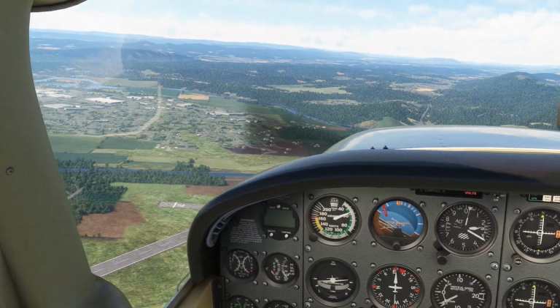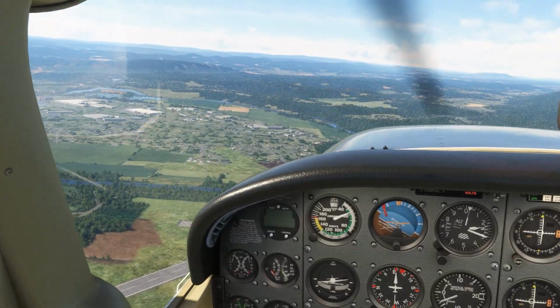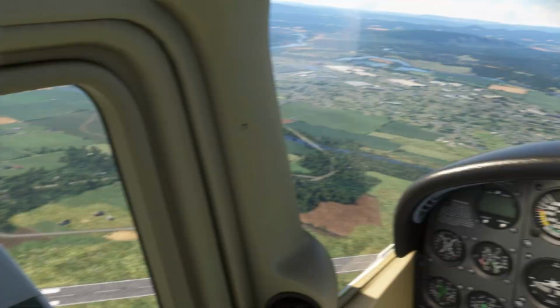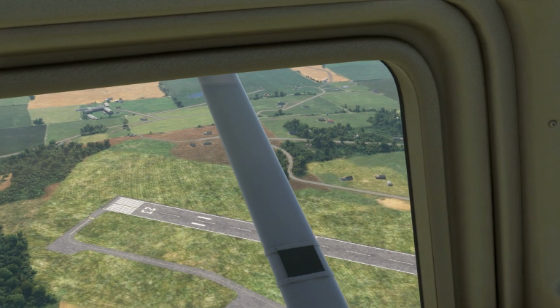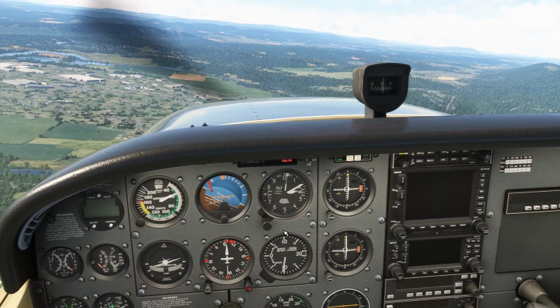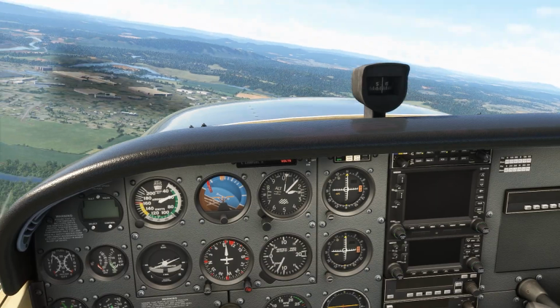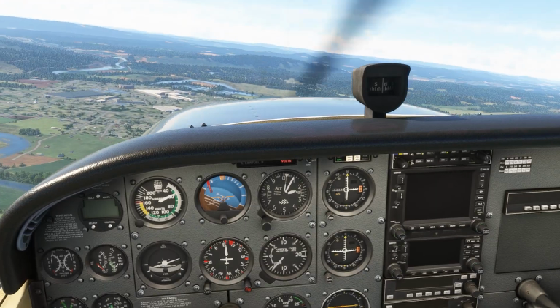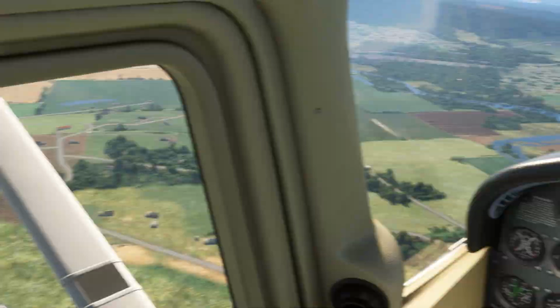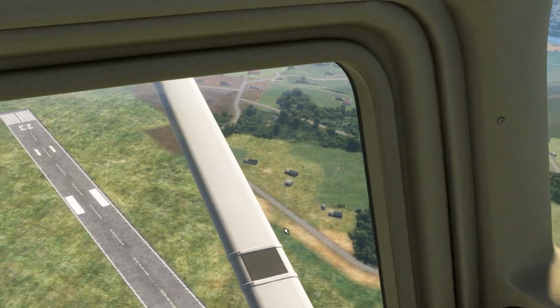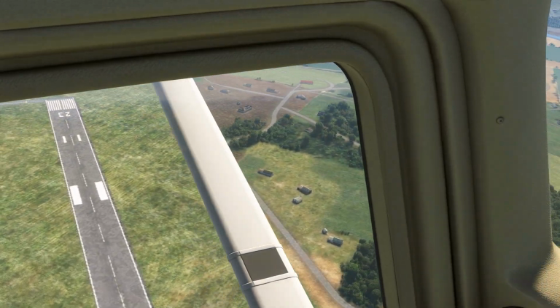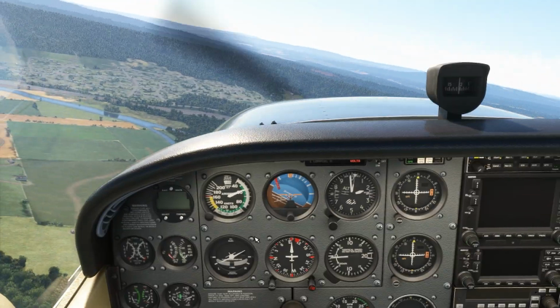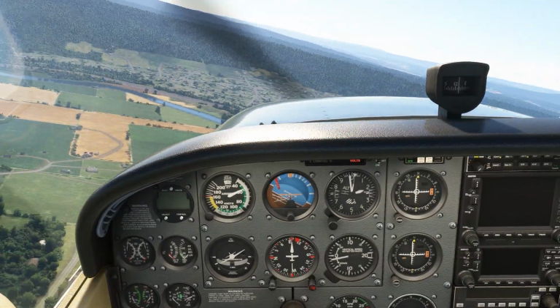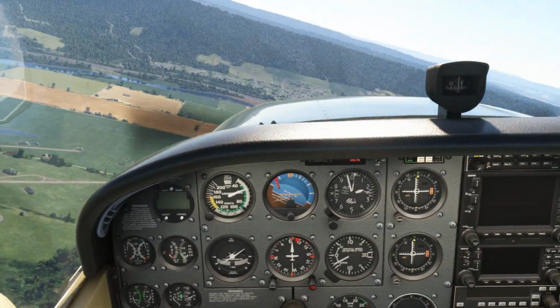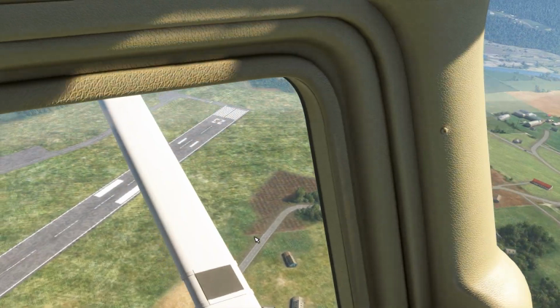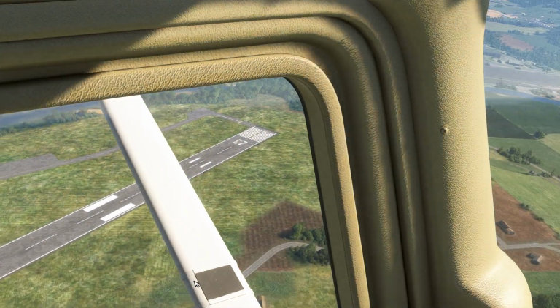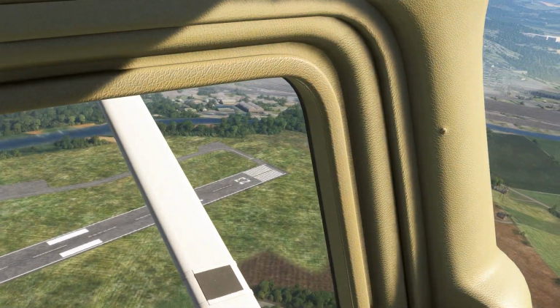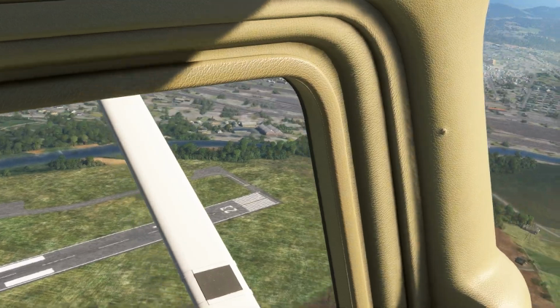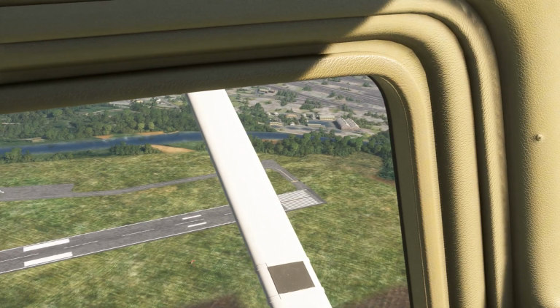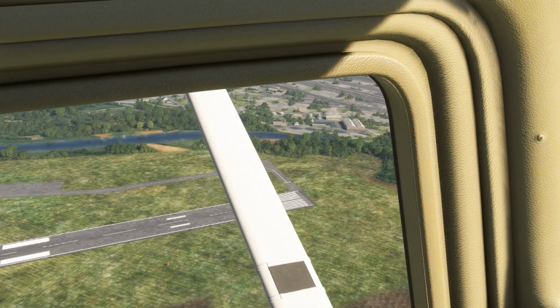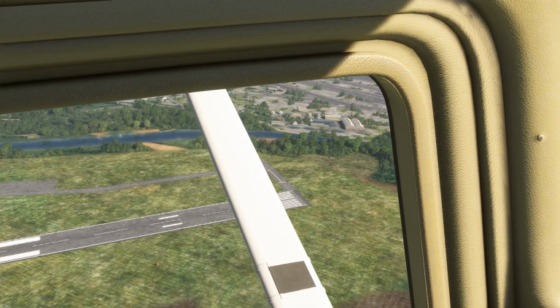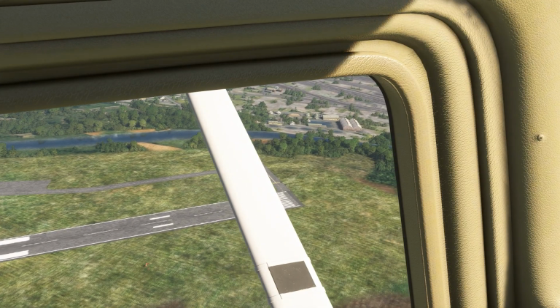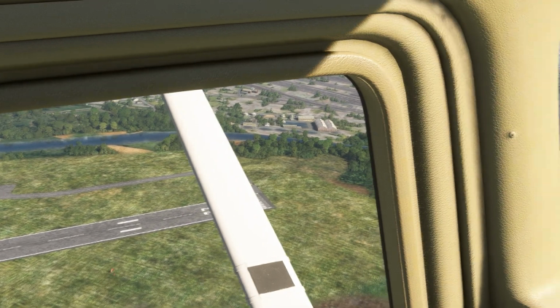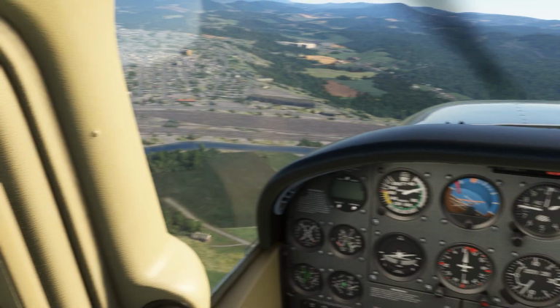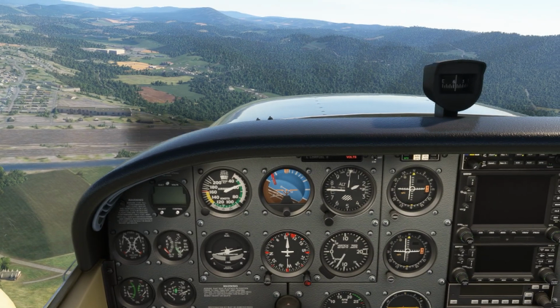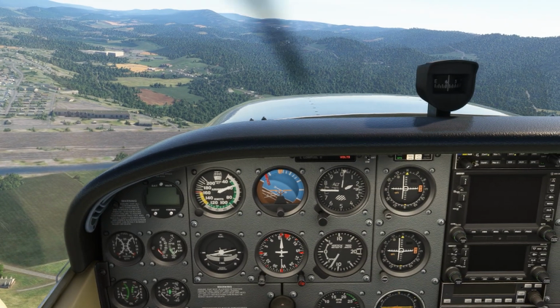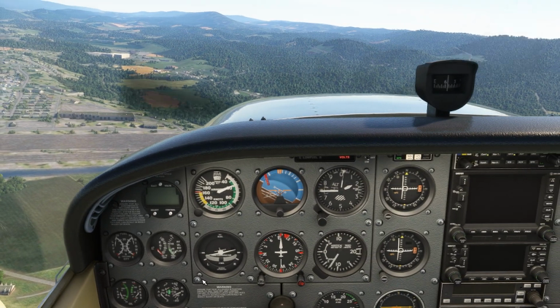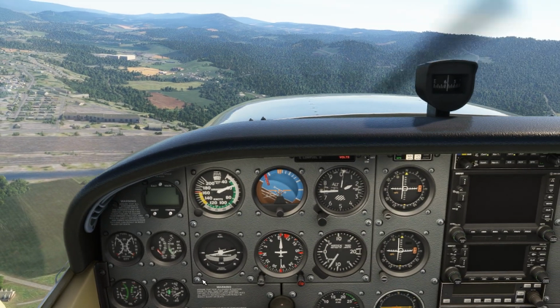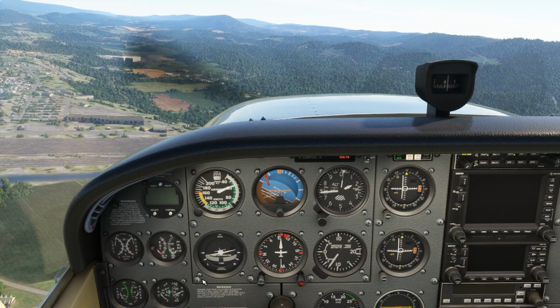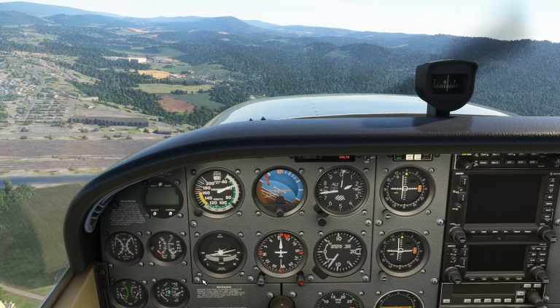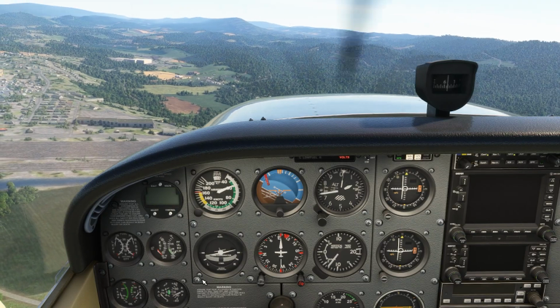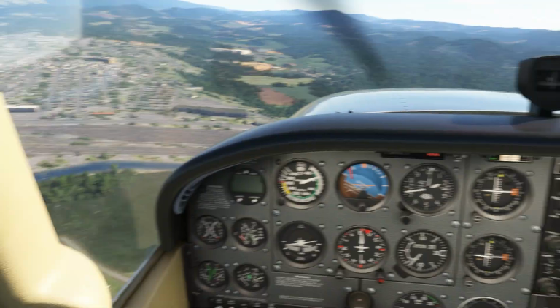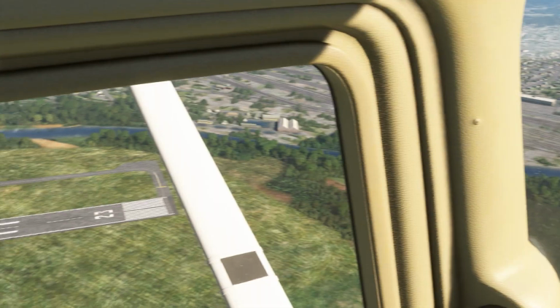Maximizing our time aloft gives us a chance to make these determinations. Our goal is to get set up on downwind to beam the numbers for runway 23 at 1000 AGL, which is about 1800 indicated altitude. From here, it just becomes a classic engine out landing, where we're judging distance and making turns and configuration changes when needed.